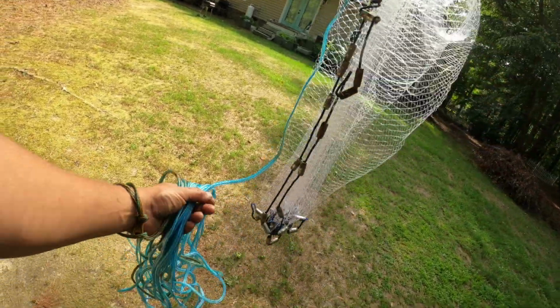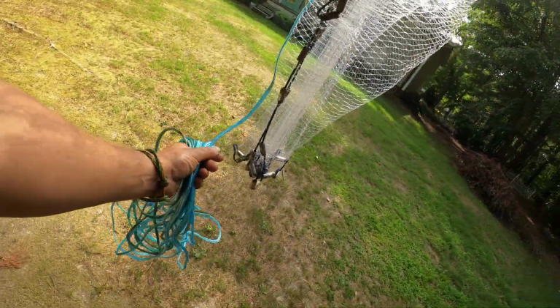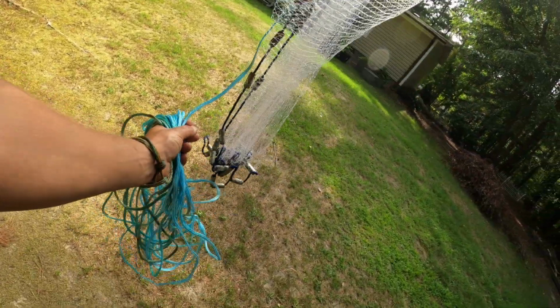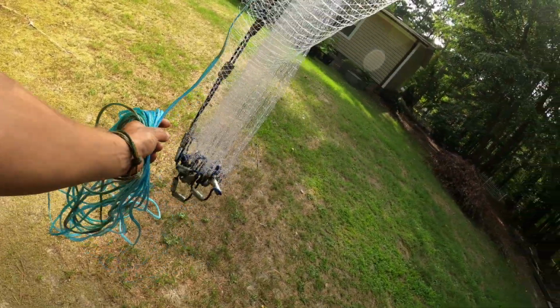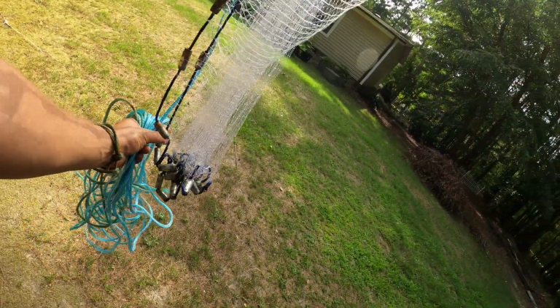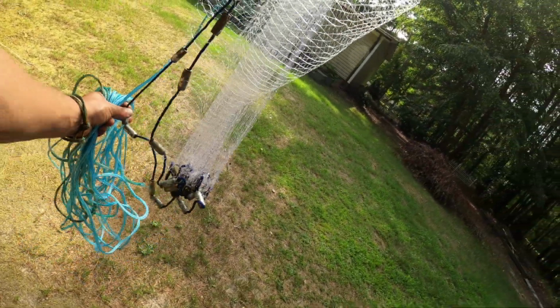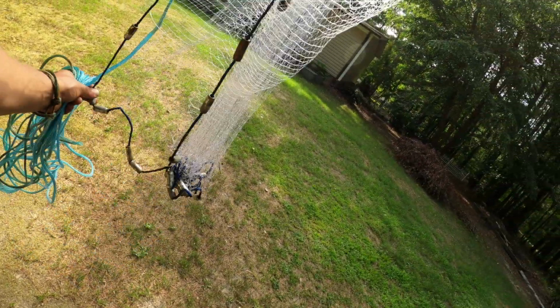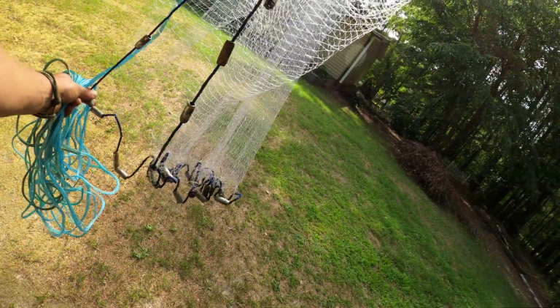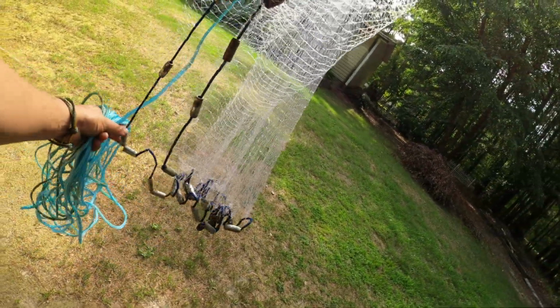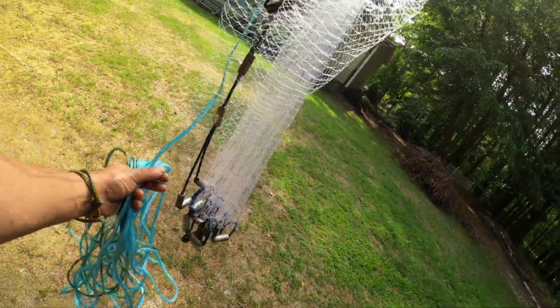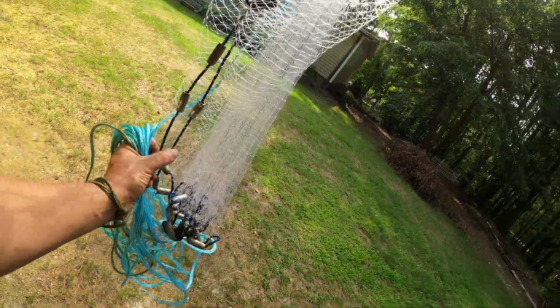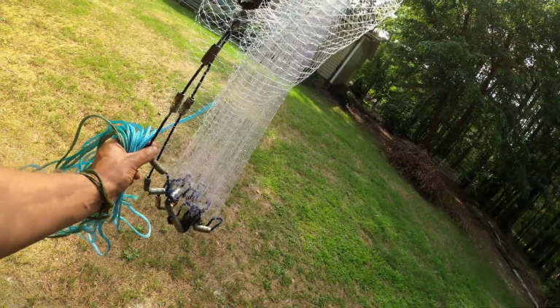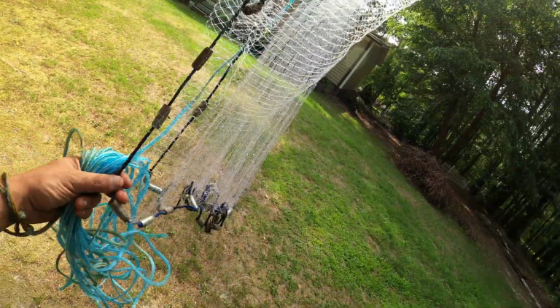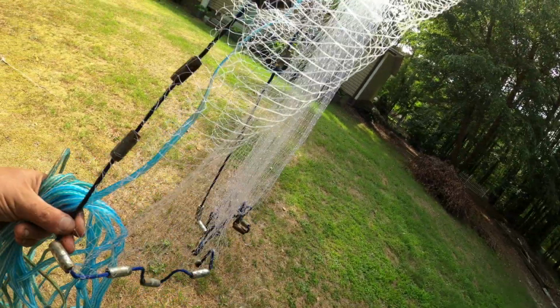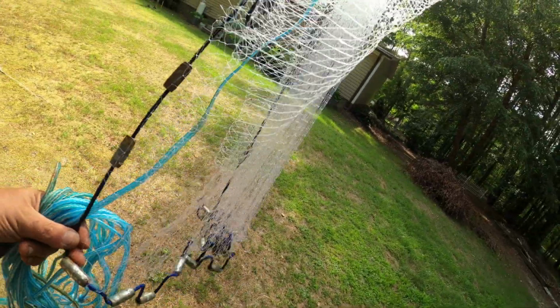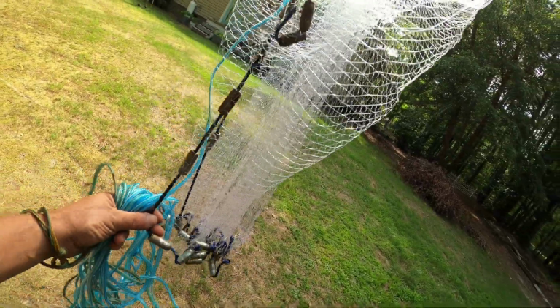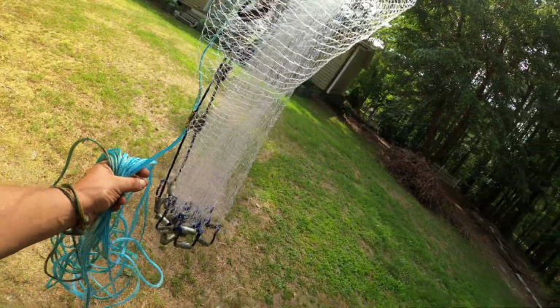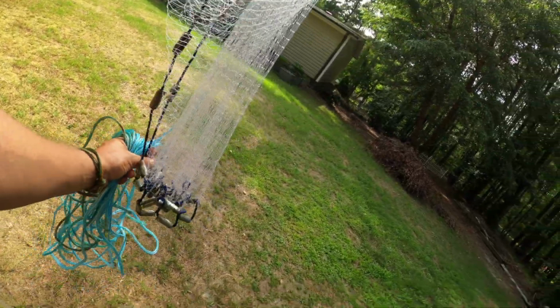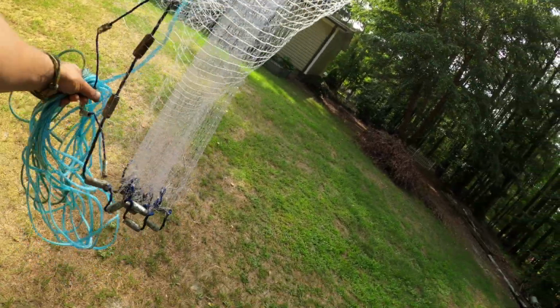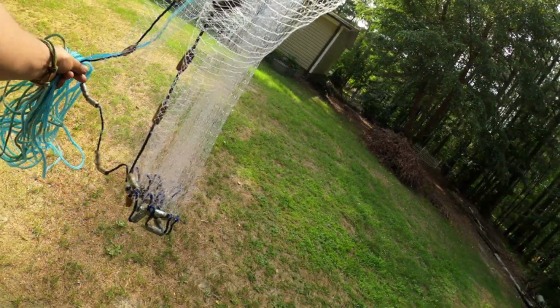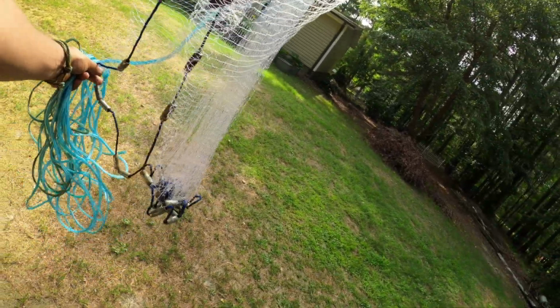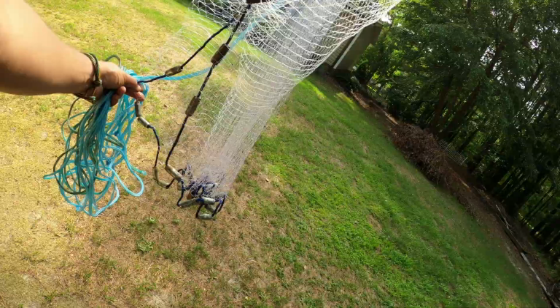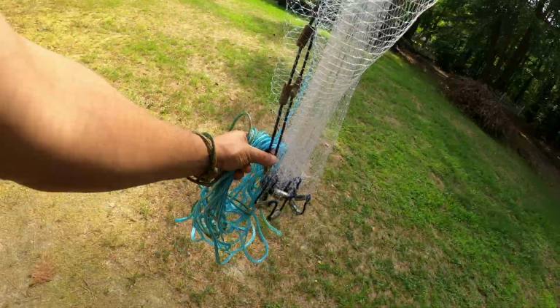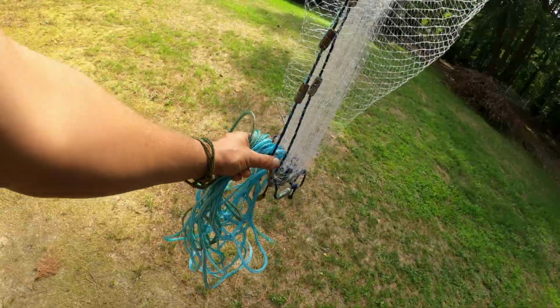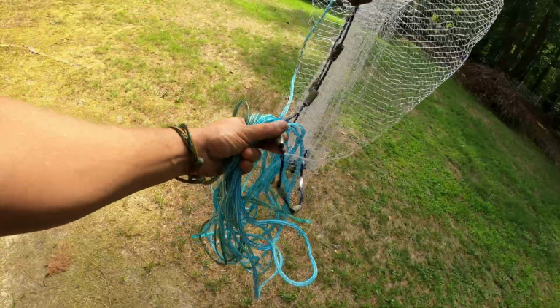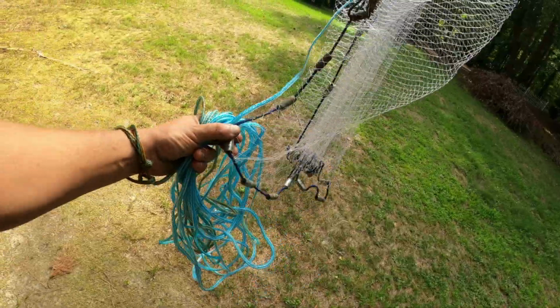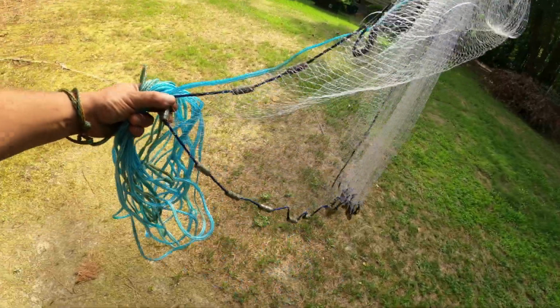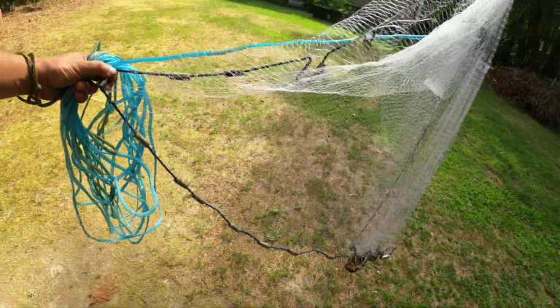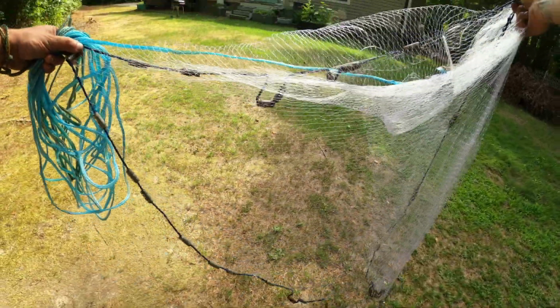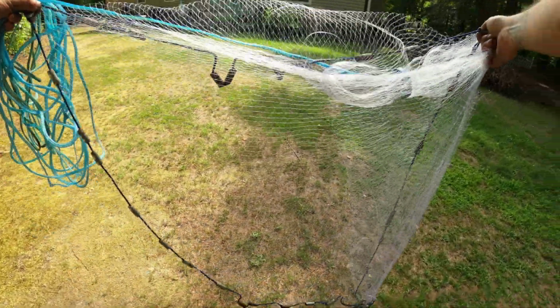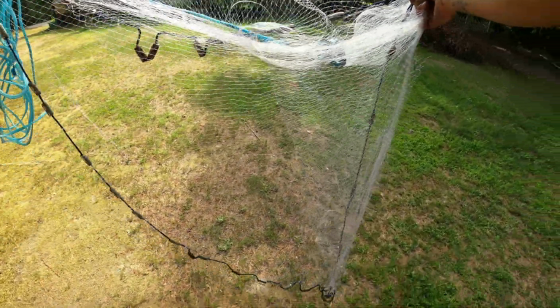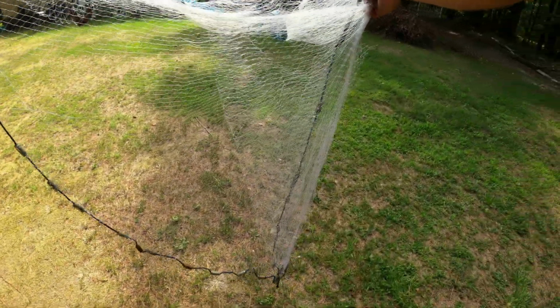You've got two halves now — you've got the inside half and the outside half. You're going to grab that inside half and just drape it out like that.